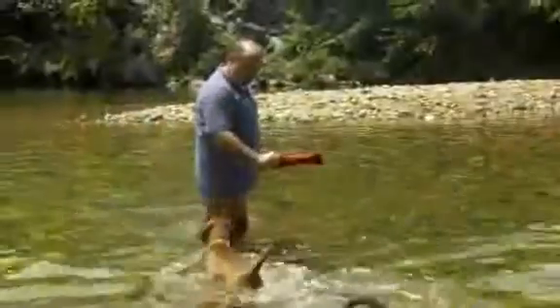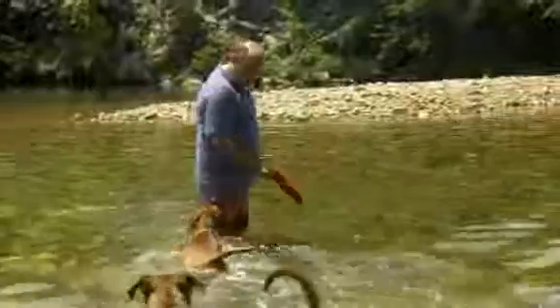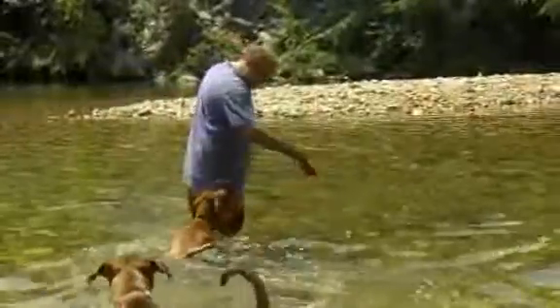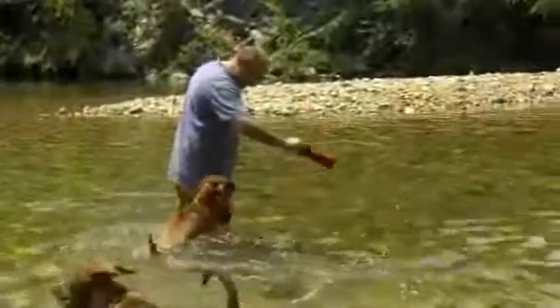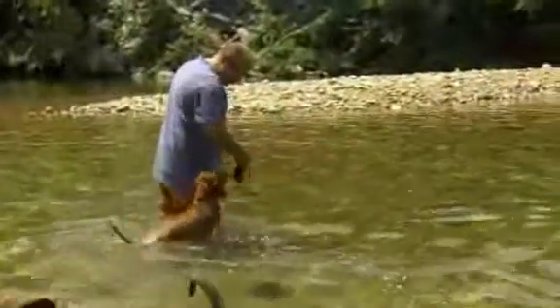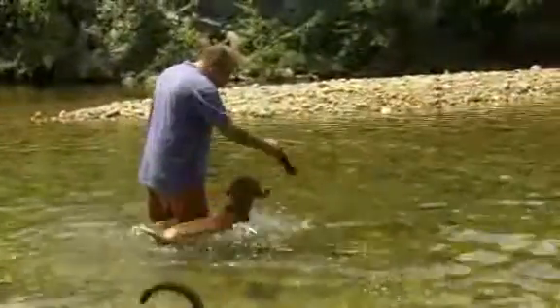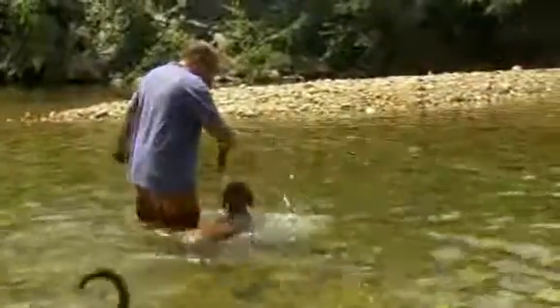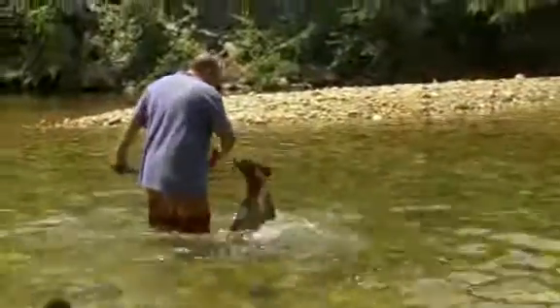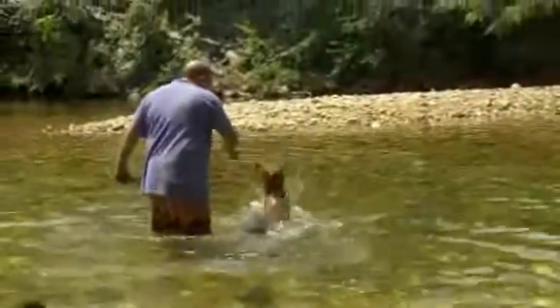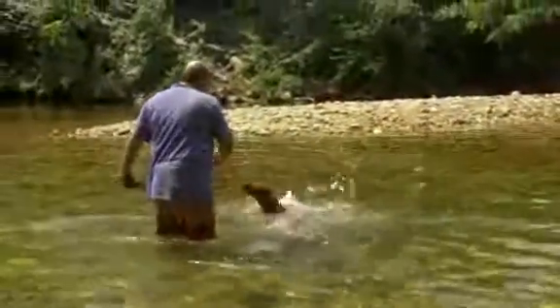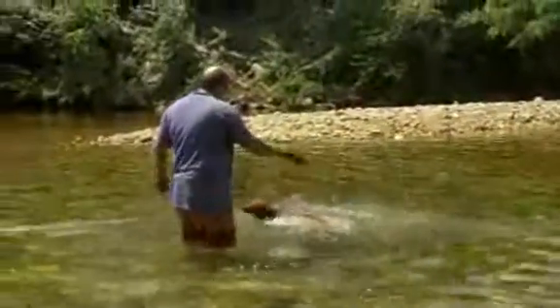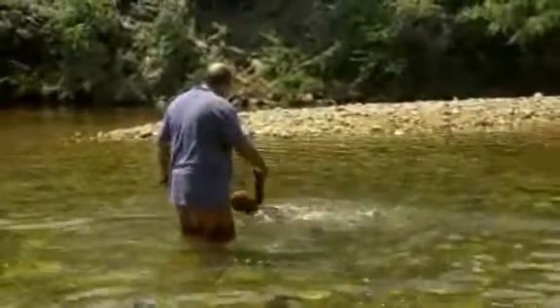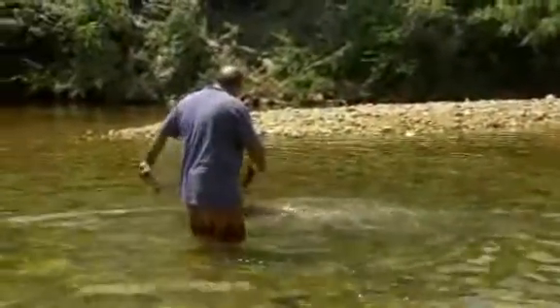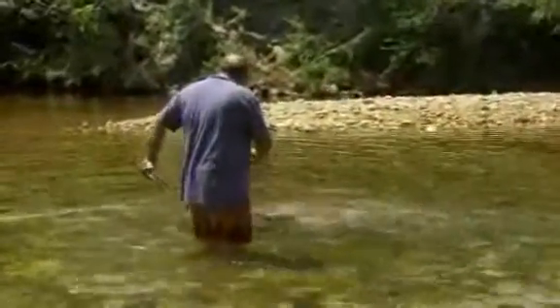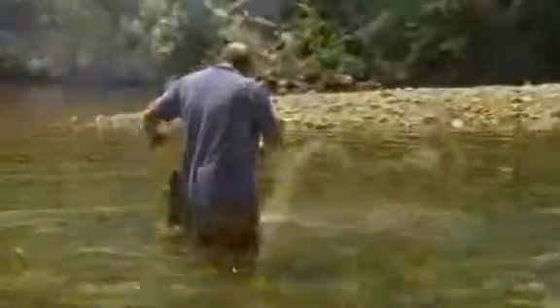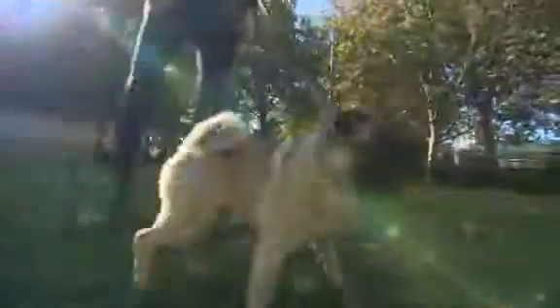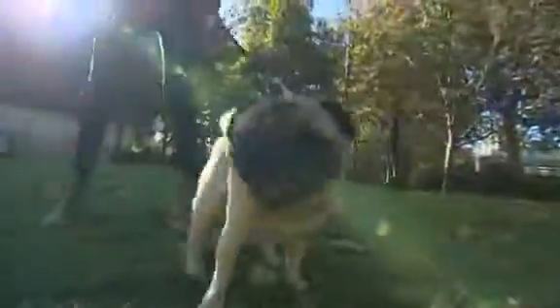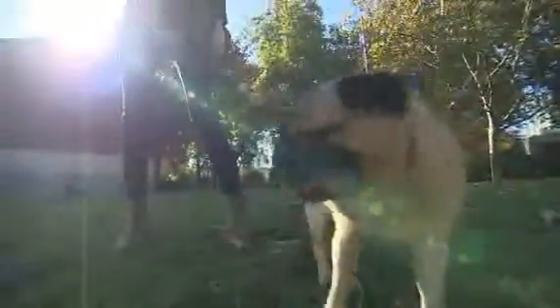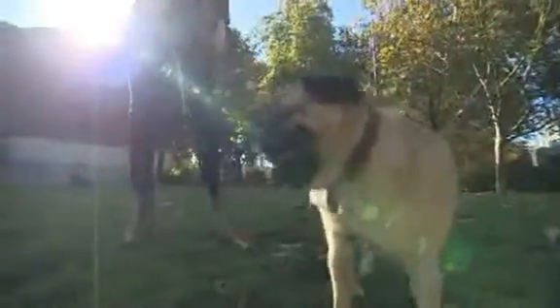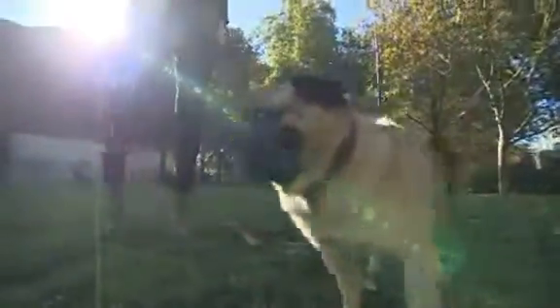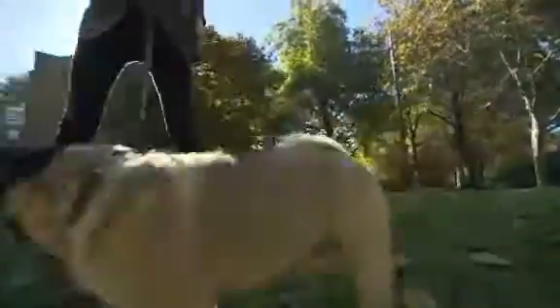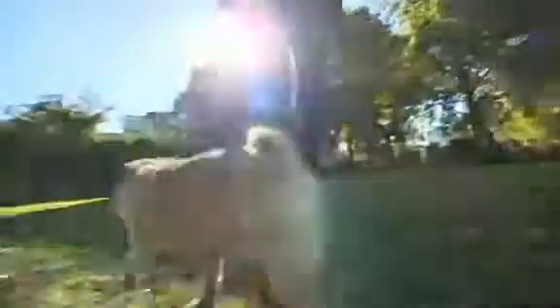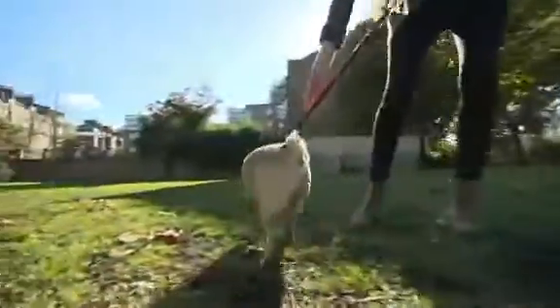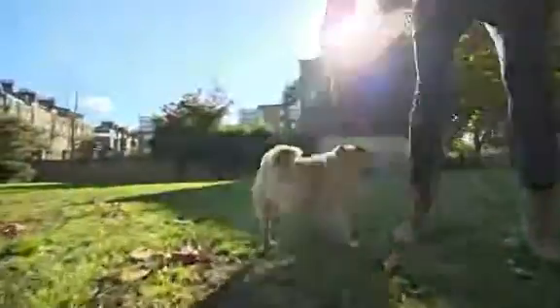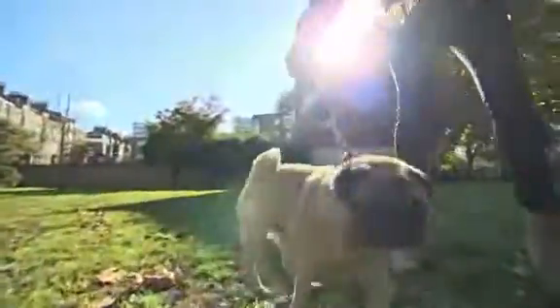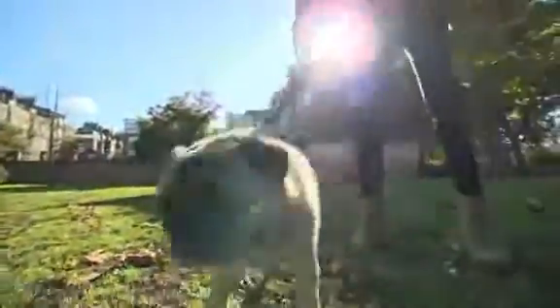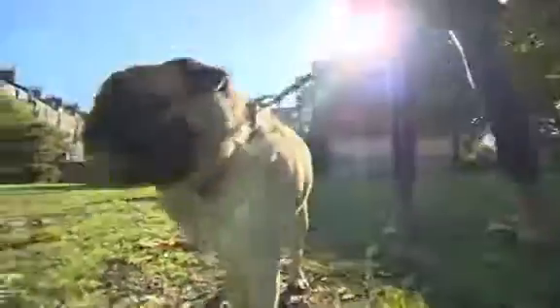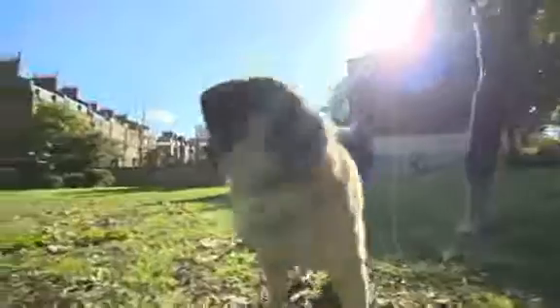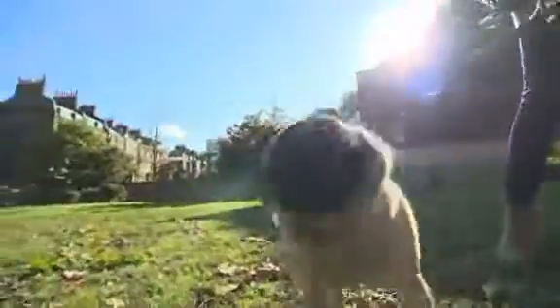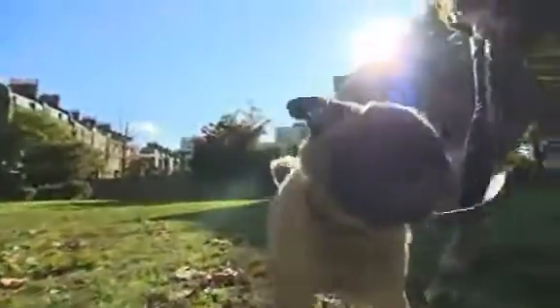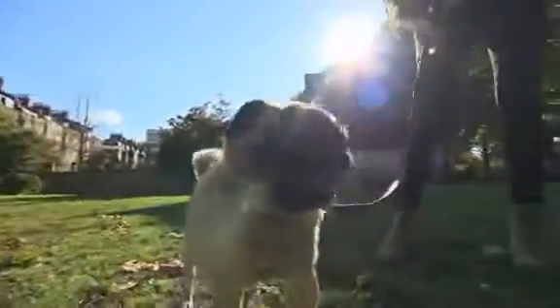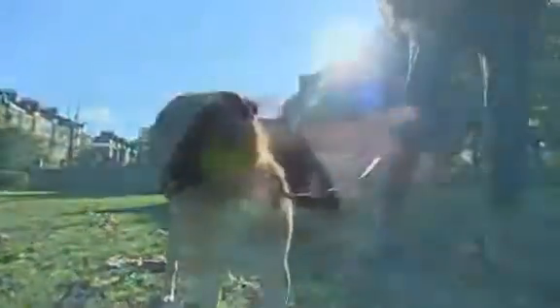Remembering to have water accessible sounds like a no-brainer, but sometimes it's hard to tell if your dog is actually dehydrated. Experts say one sure way to tell is to check your dog's gums. If they feel dry or sticky, they are definitely in need of some water.